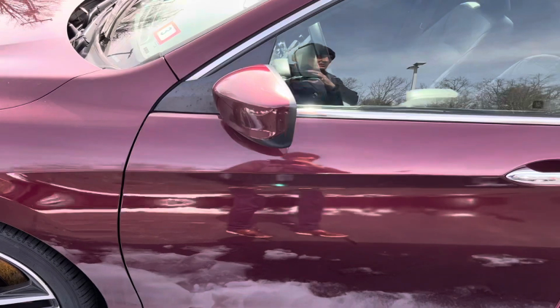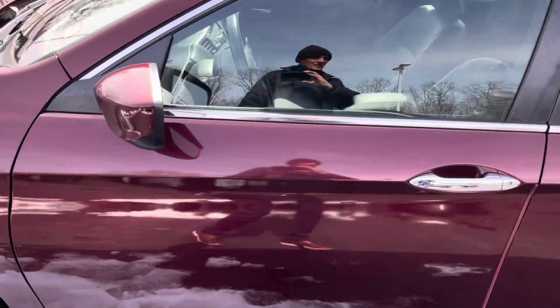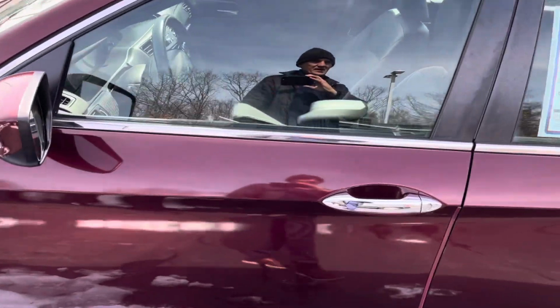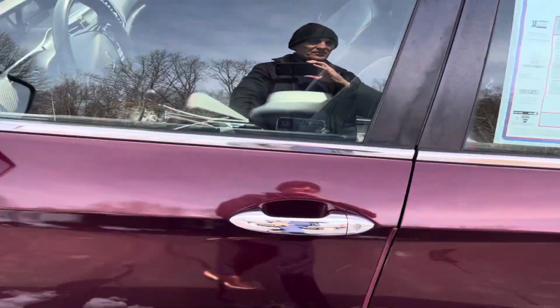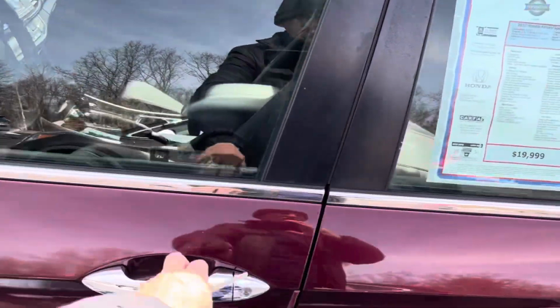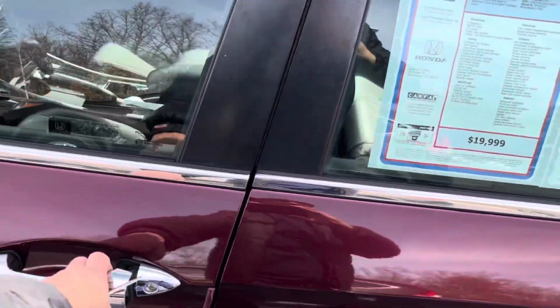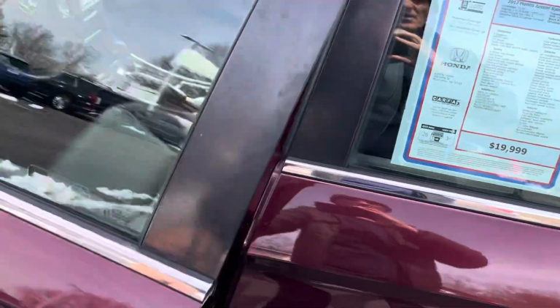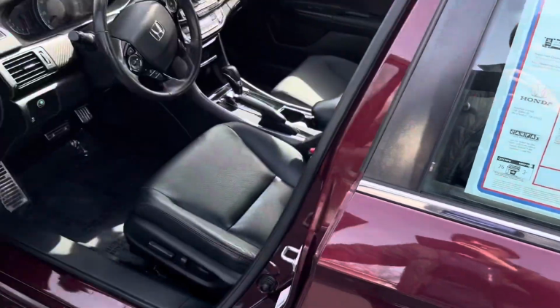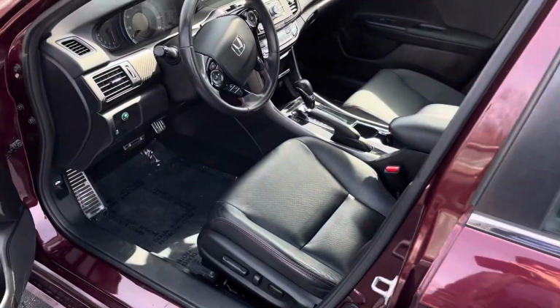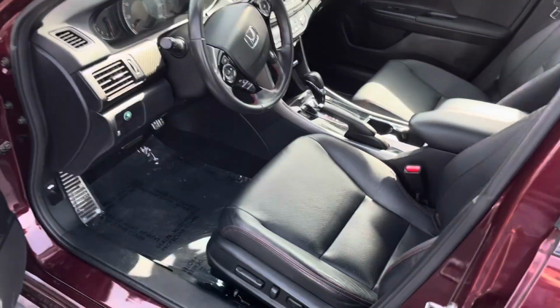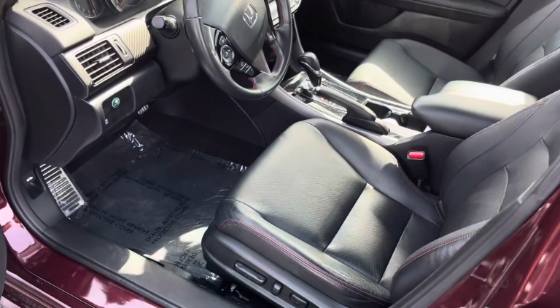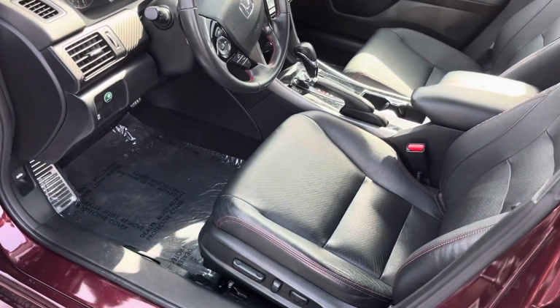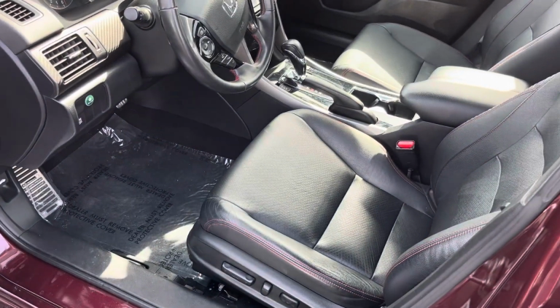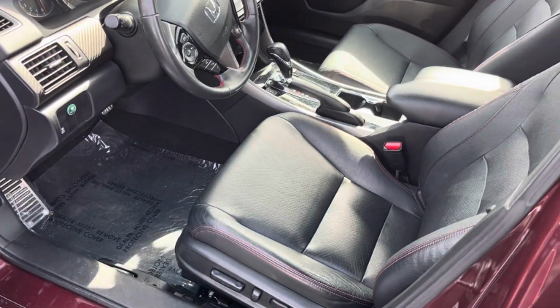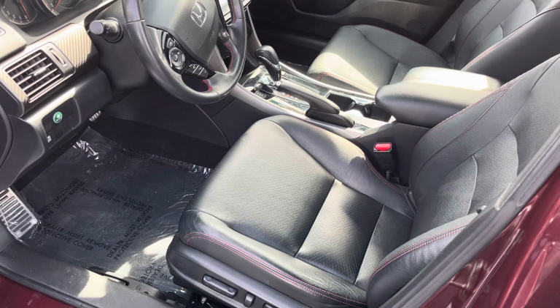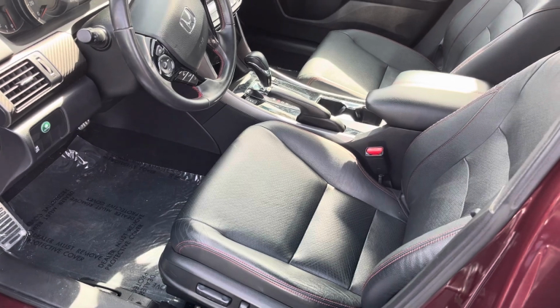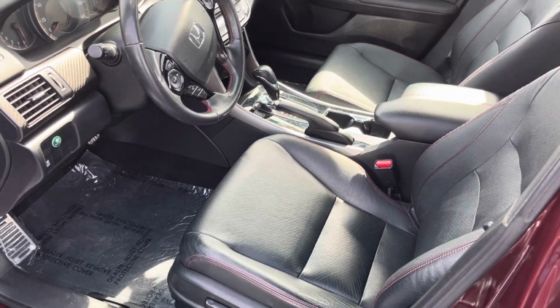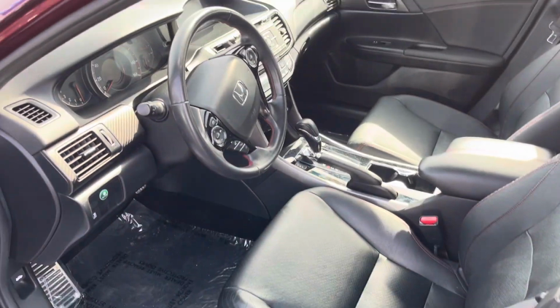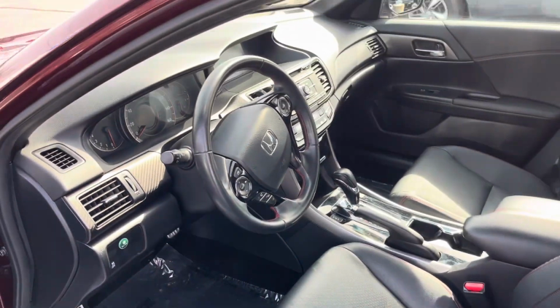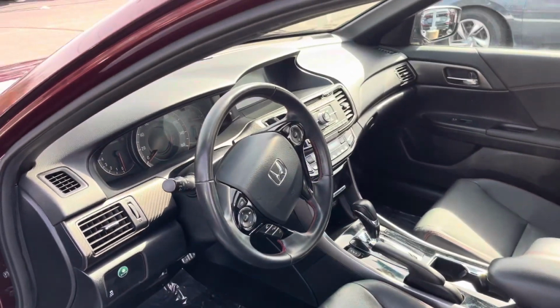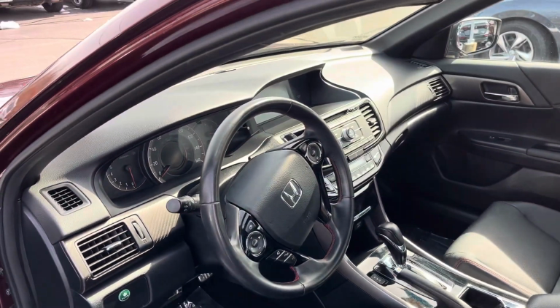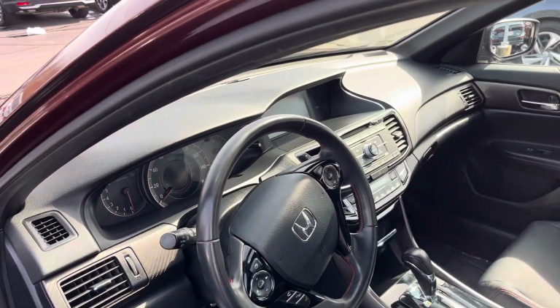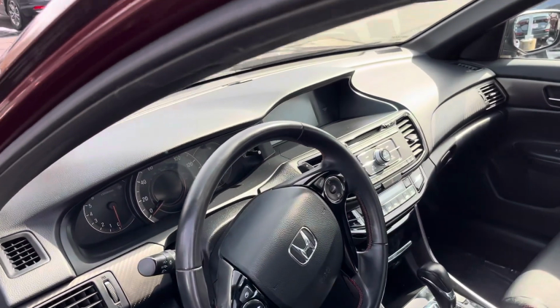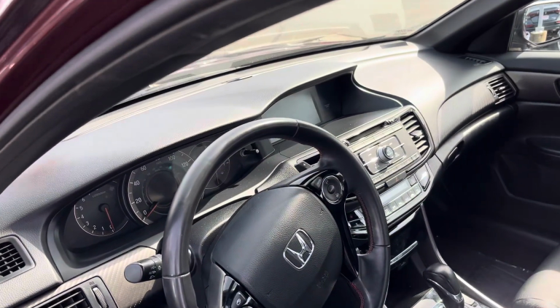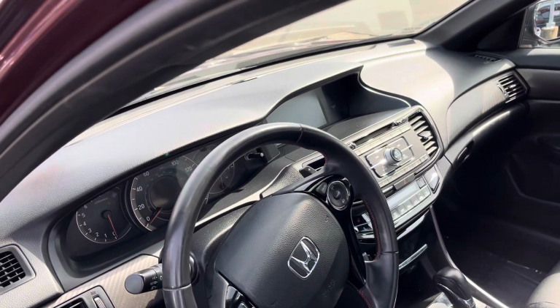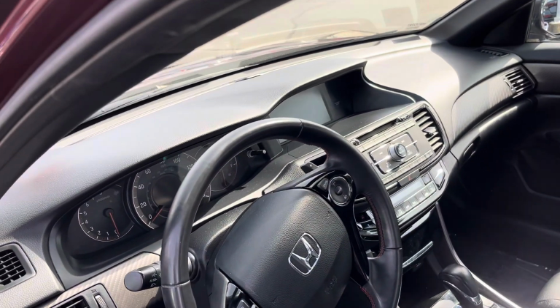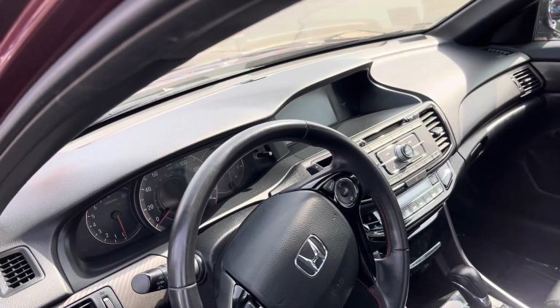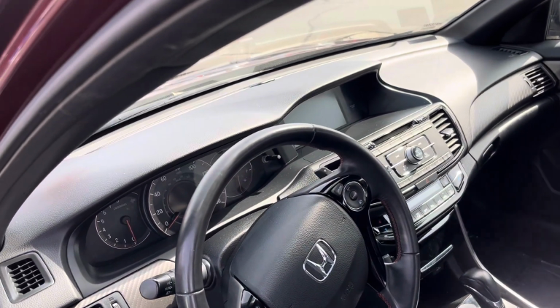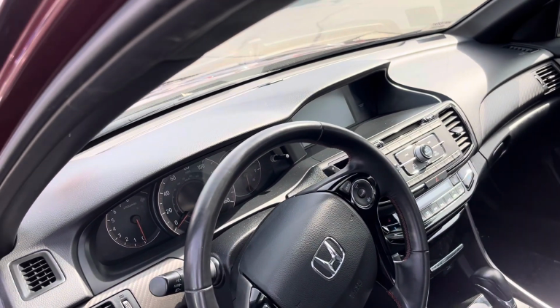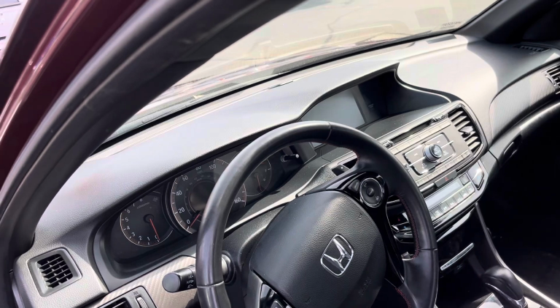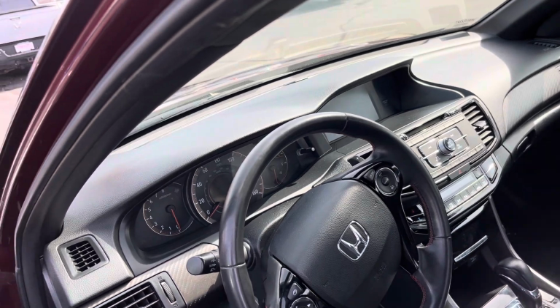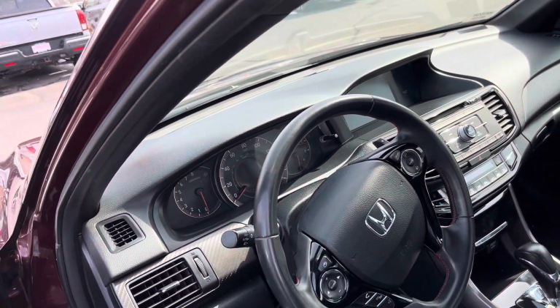Rims, keyless entry, leather heated seats, 10-inch digital screen, backup camera.